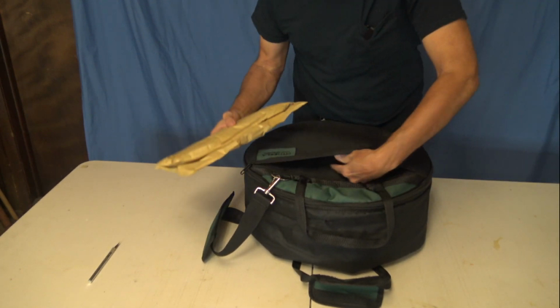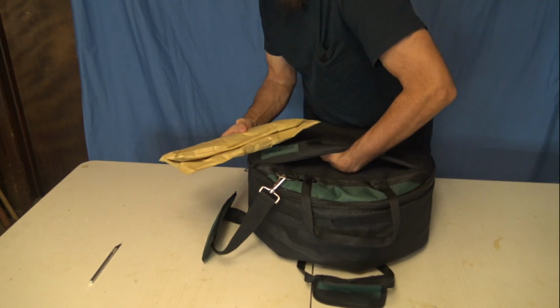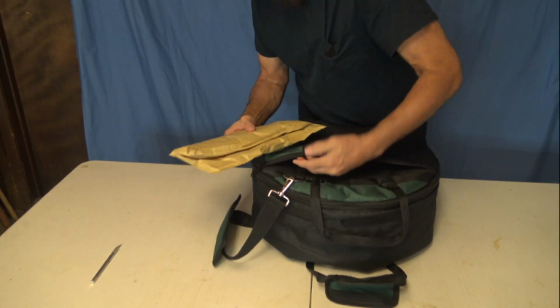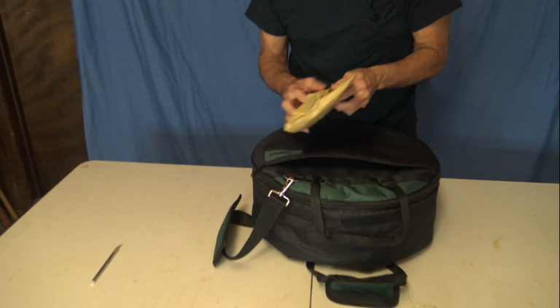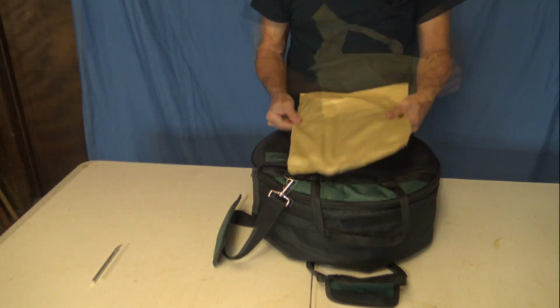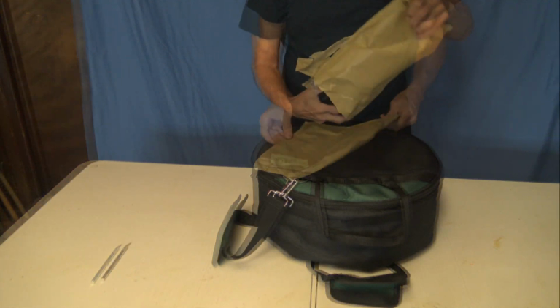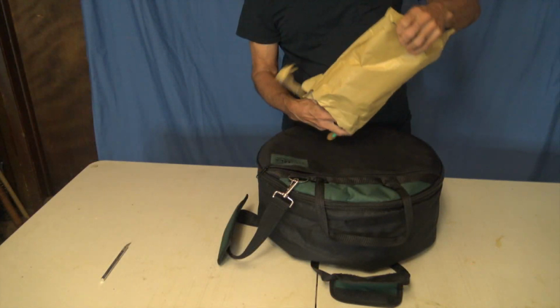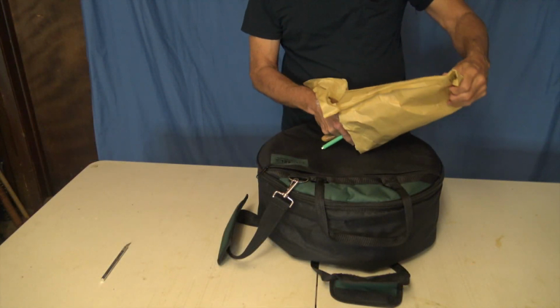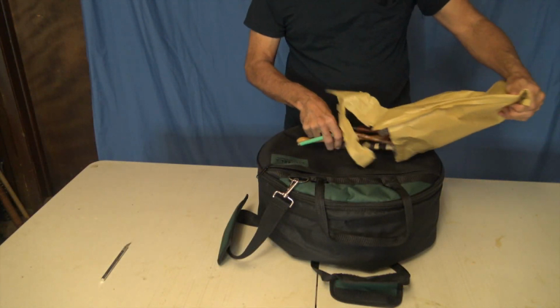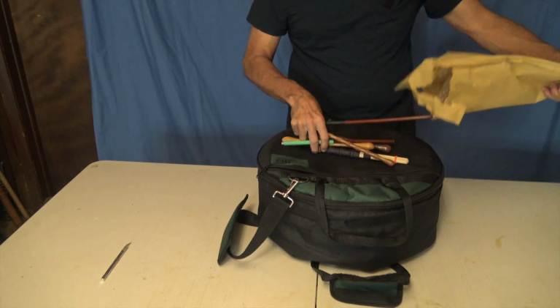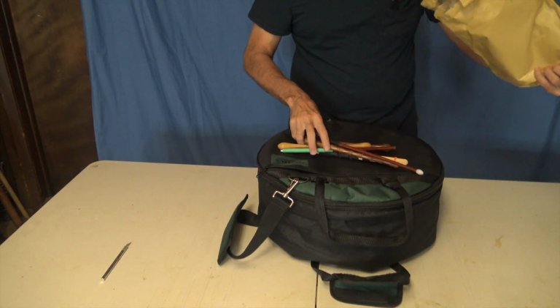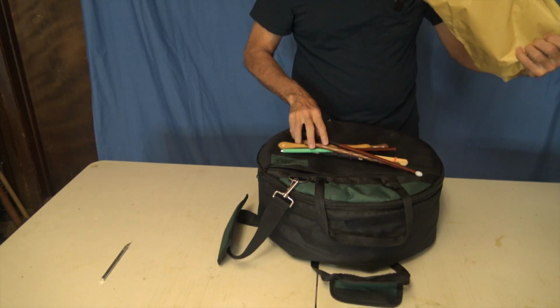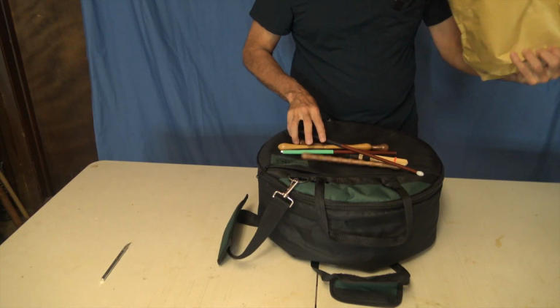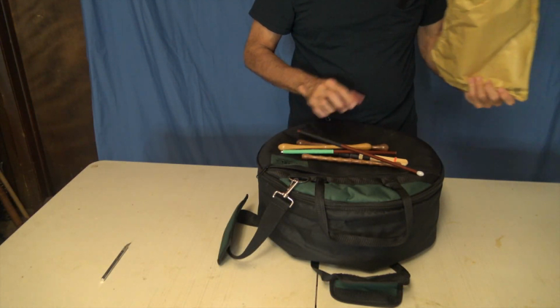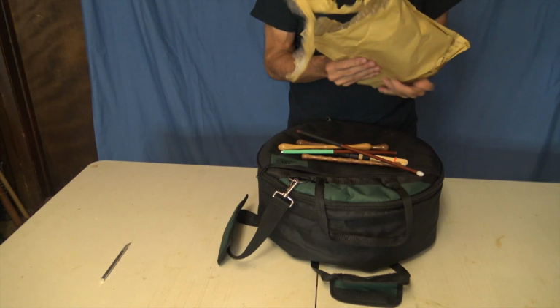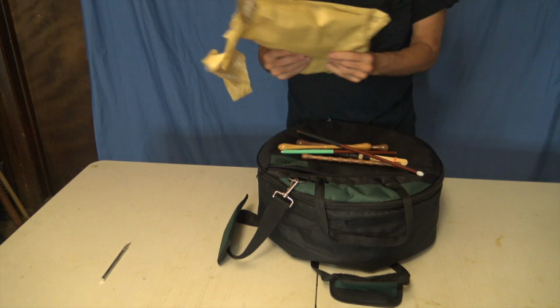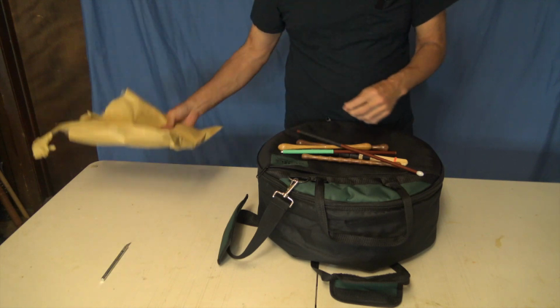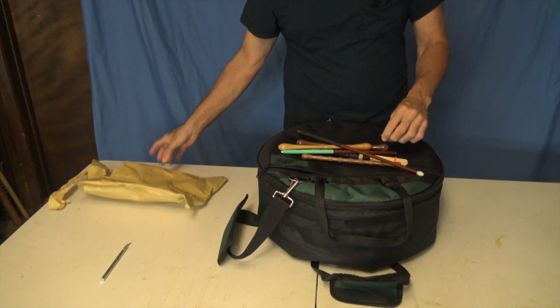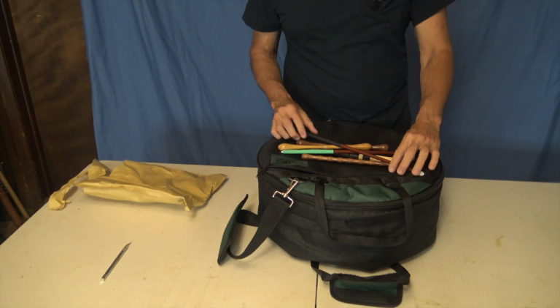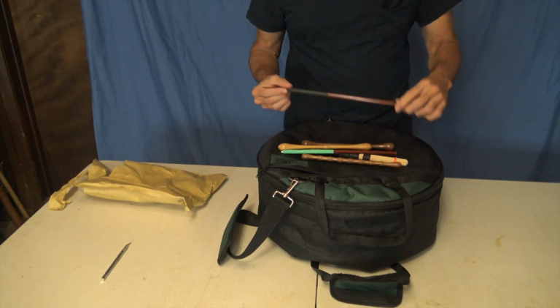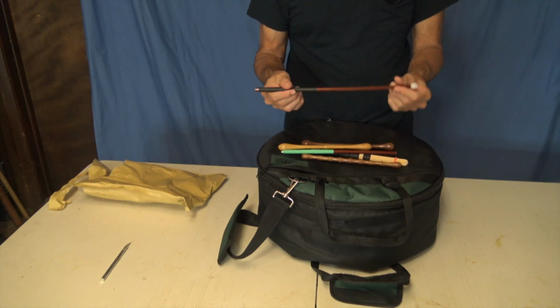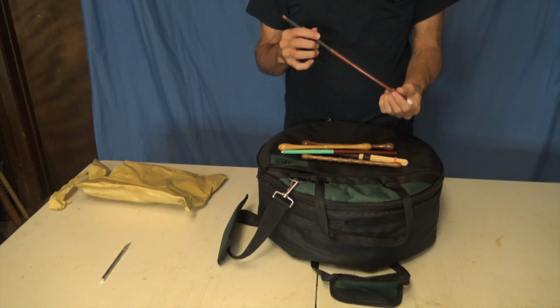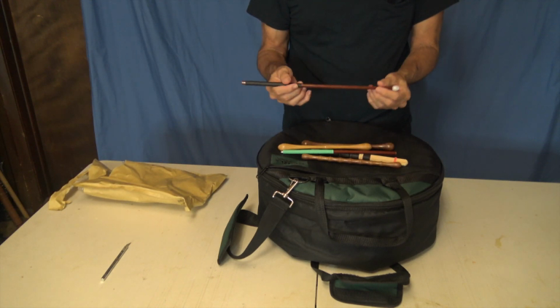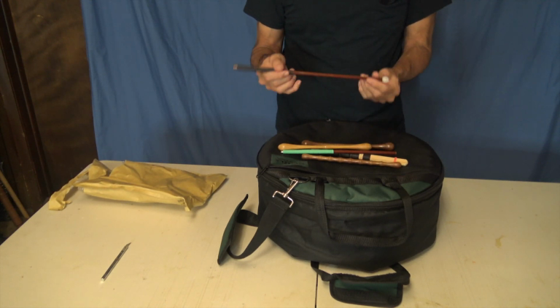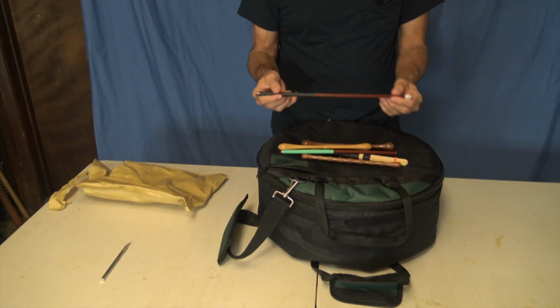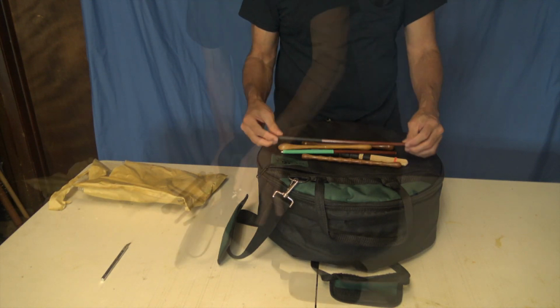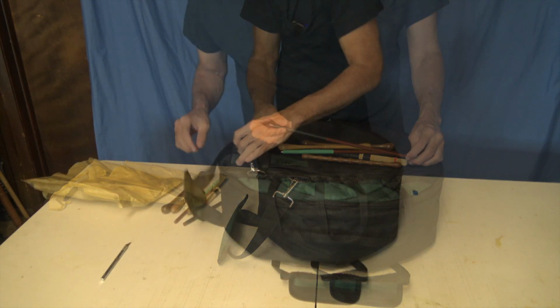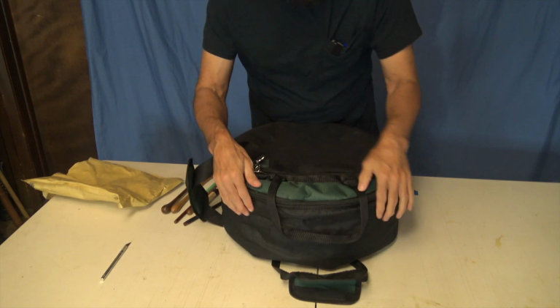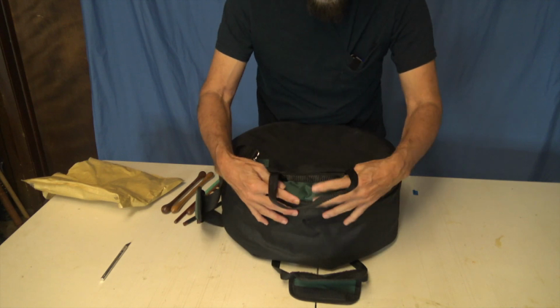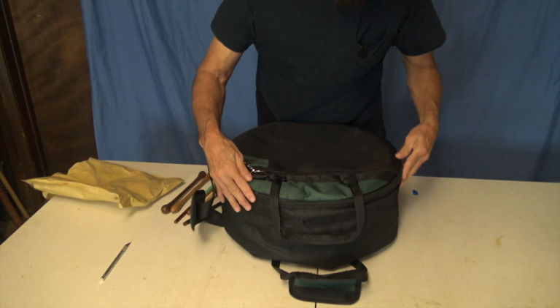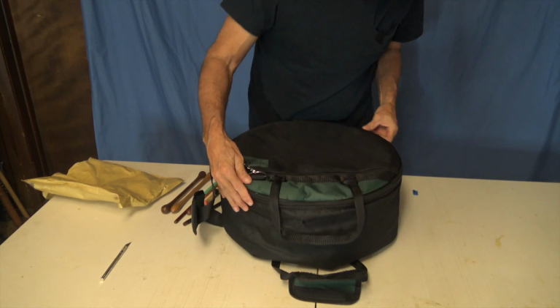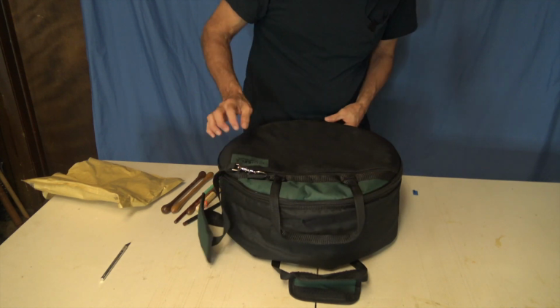Oh yes, nice collection of tippers. Let's see what we have inside.